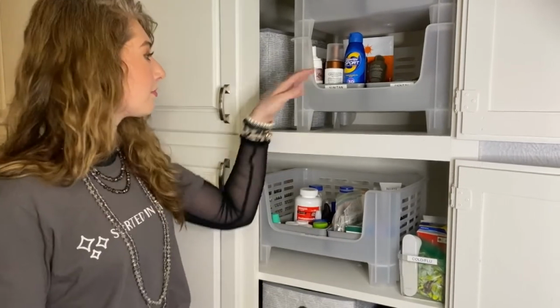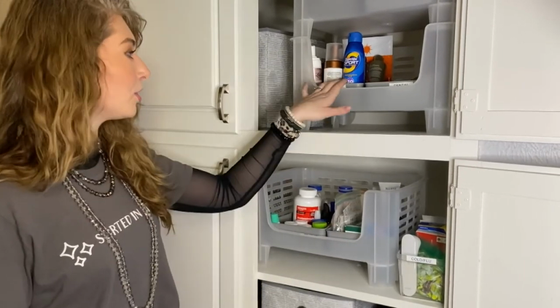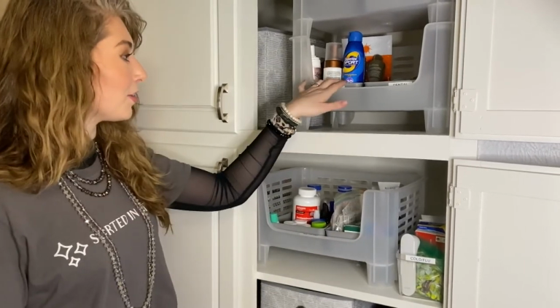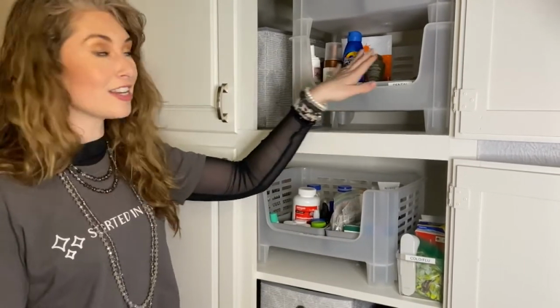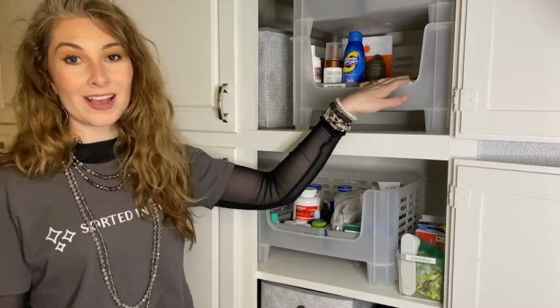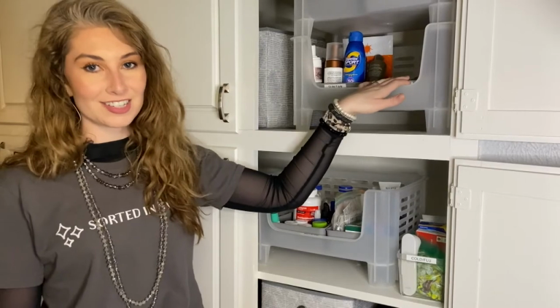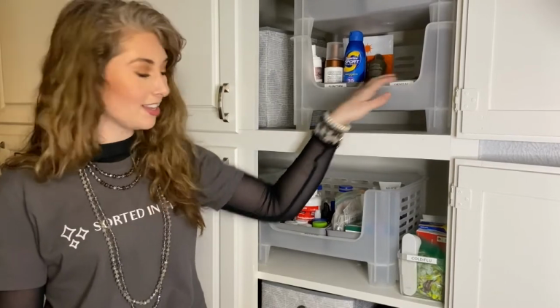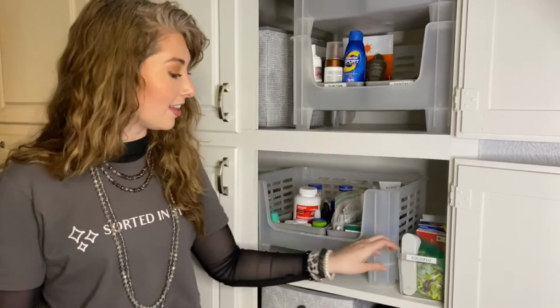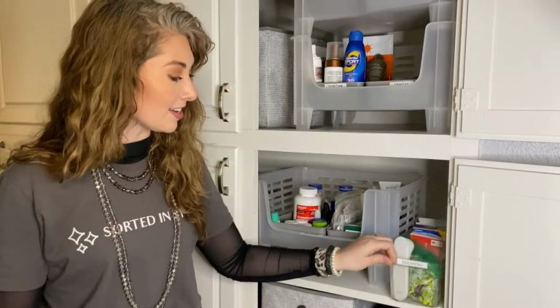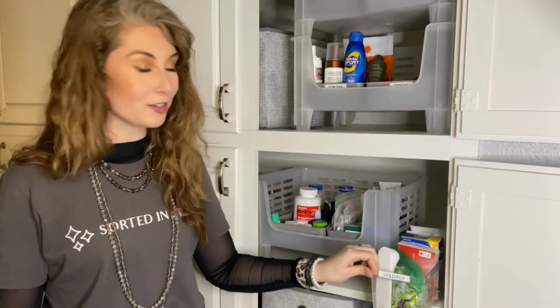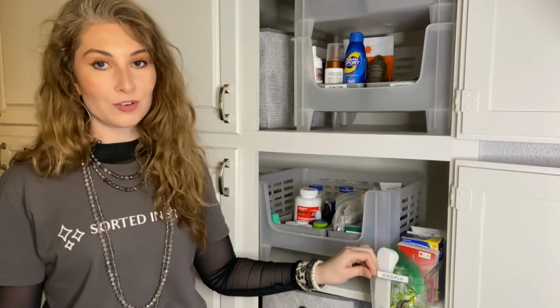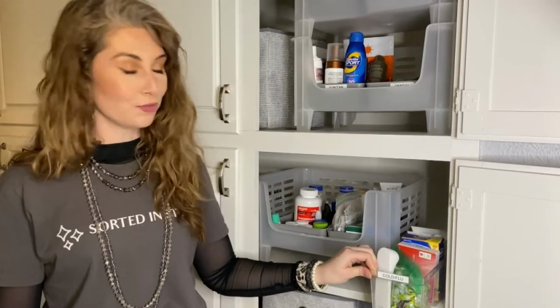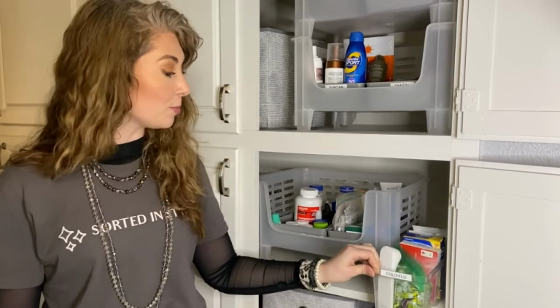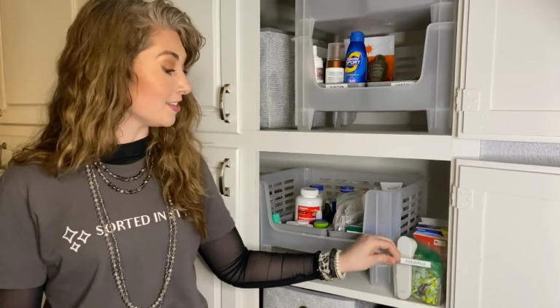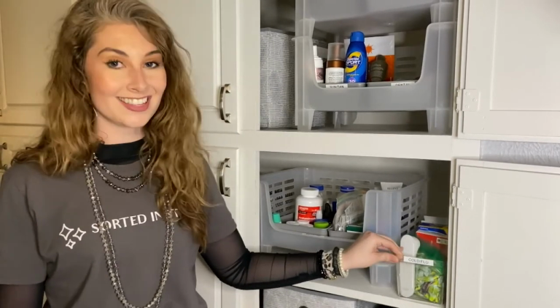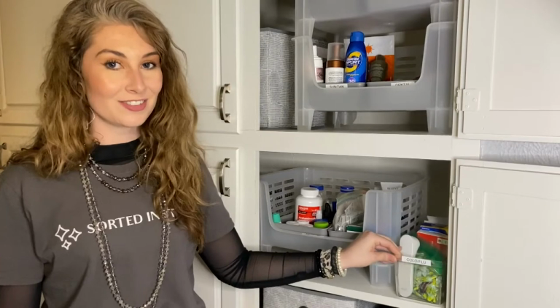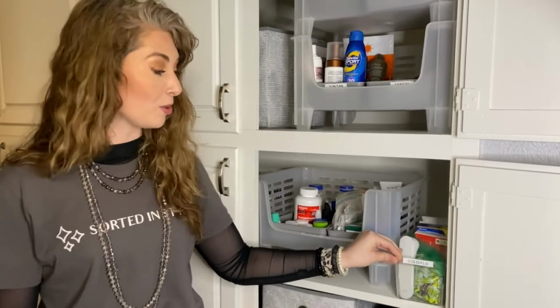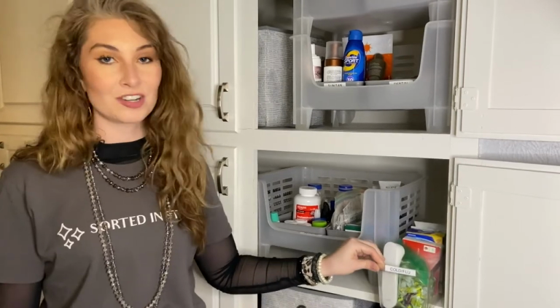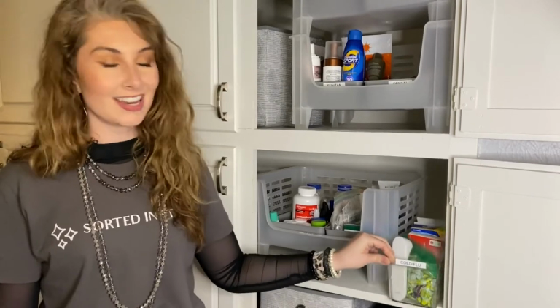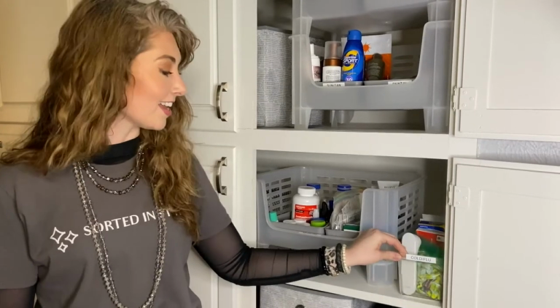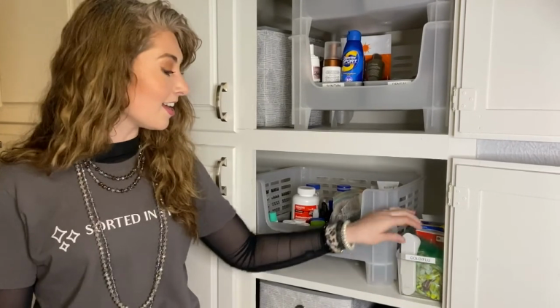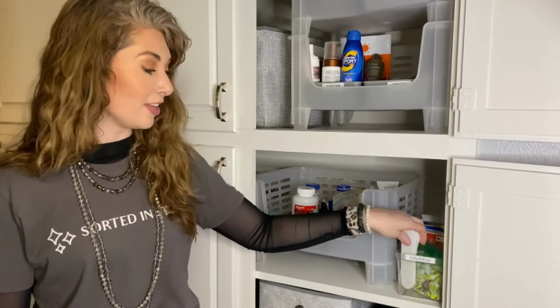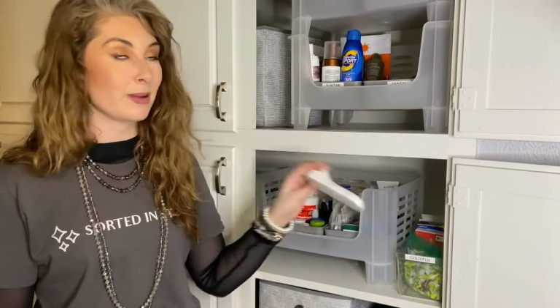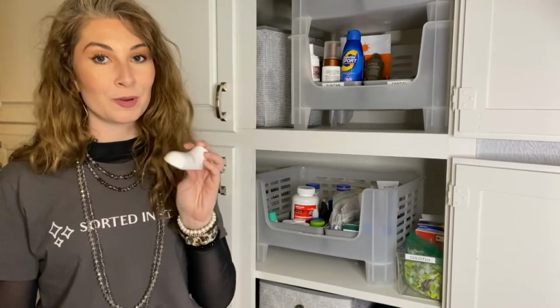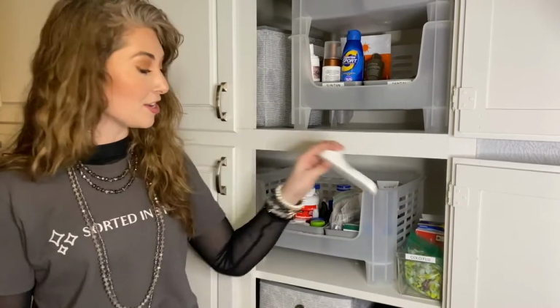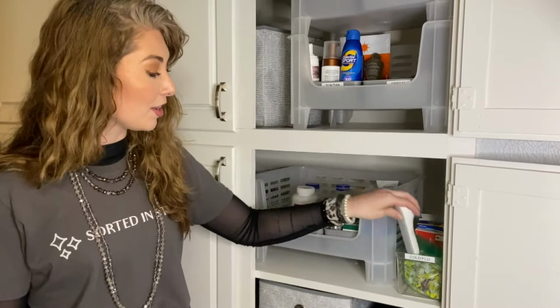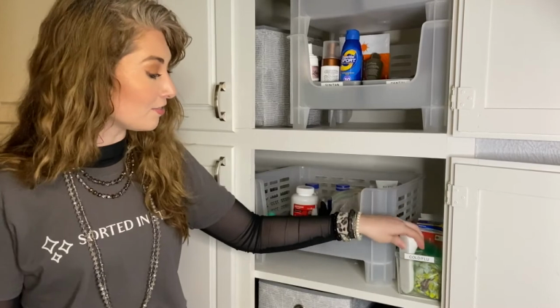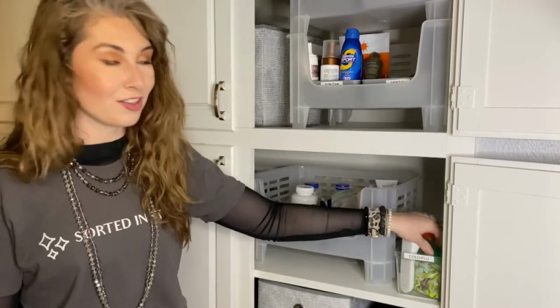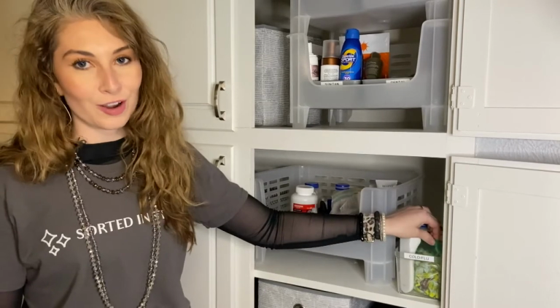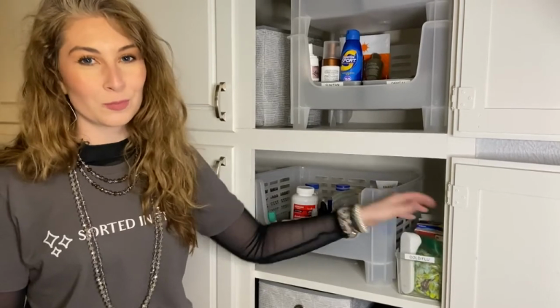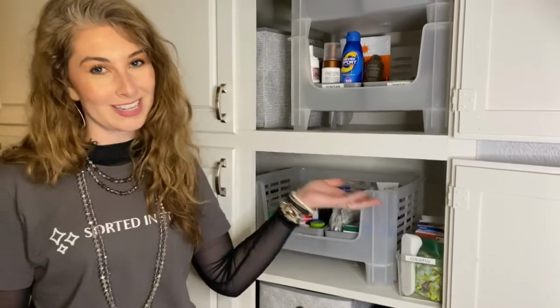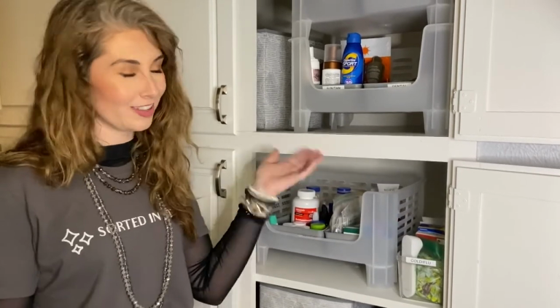Up here we keep our sunscreen and backstock dental. I also keep a little bin for cold and flu, because during the season right now I want to make sure it's easy to access. I like keeping my thermometer right here, easy to find, along with cough drops we might need in the middle of the night.